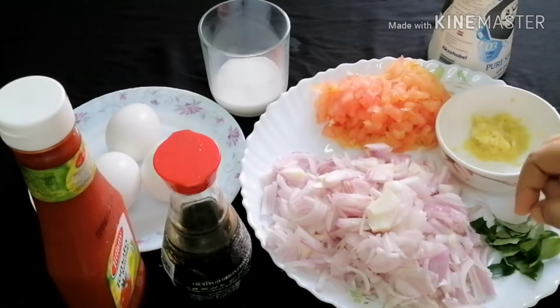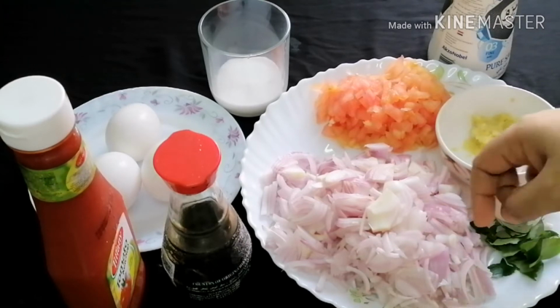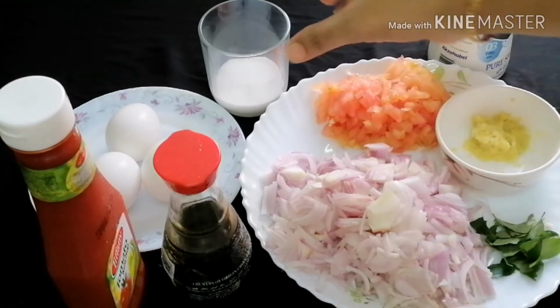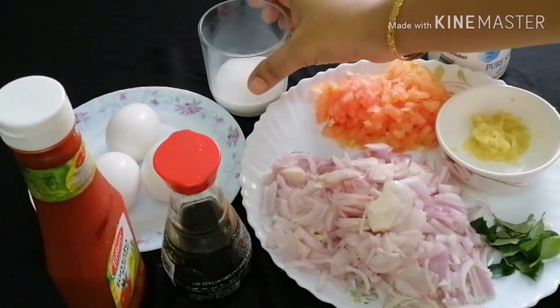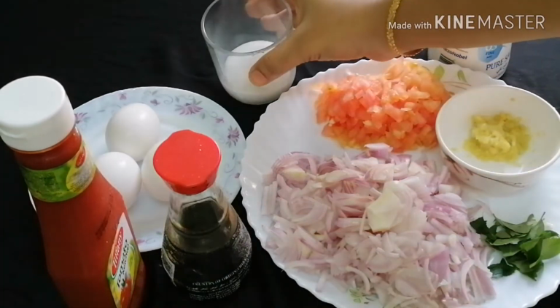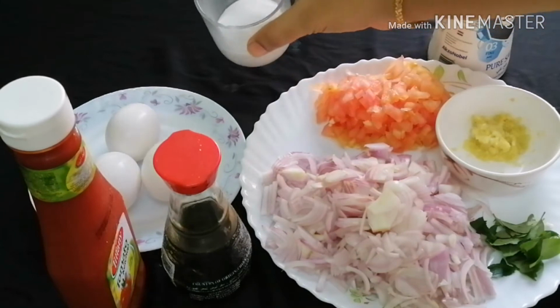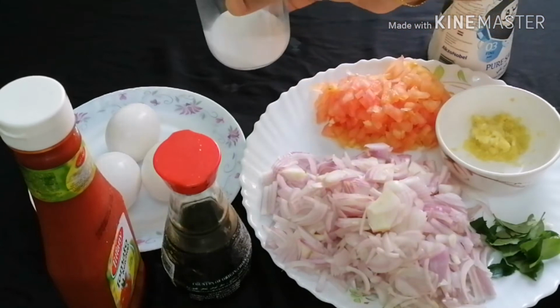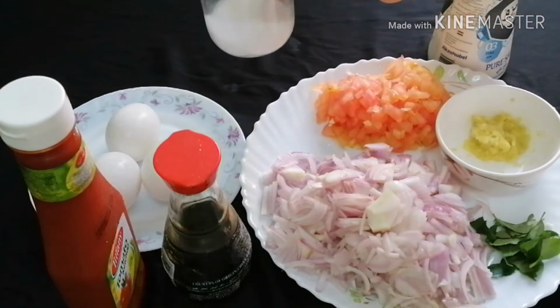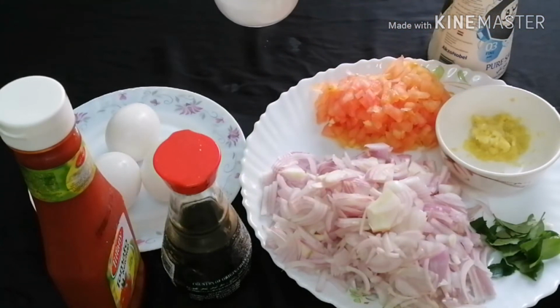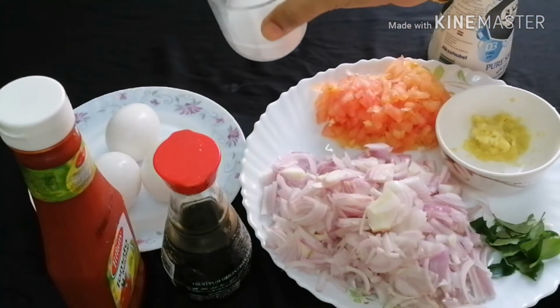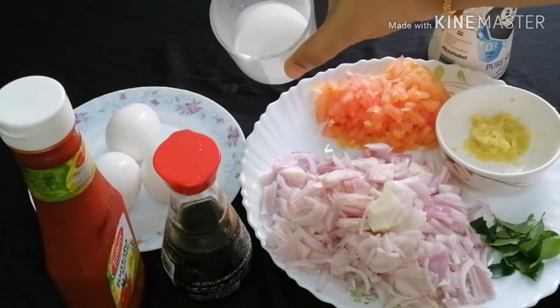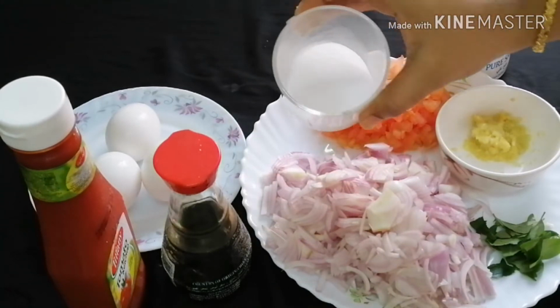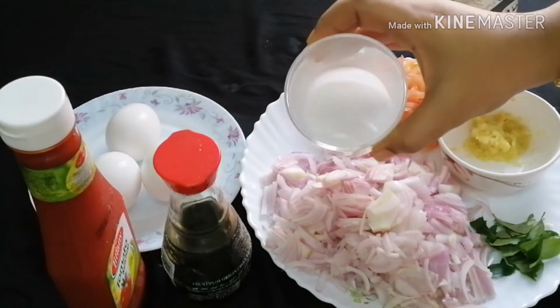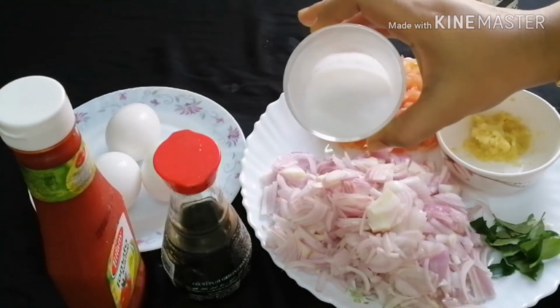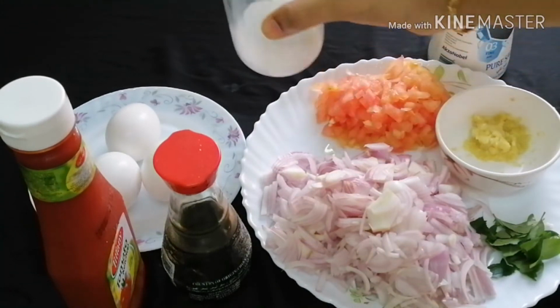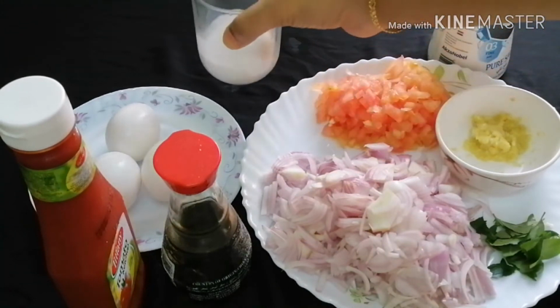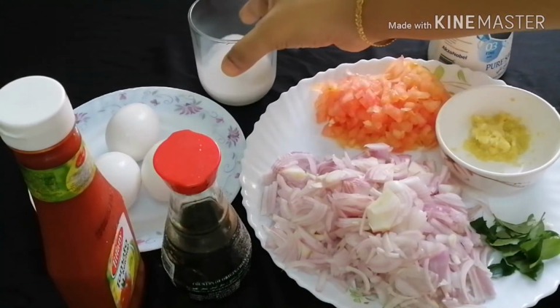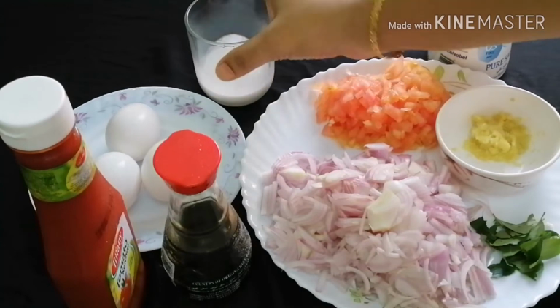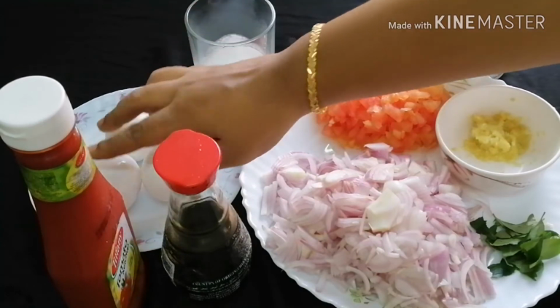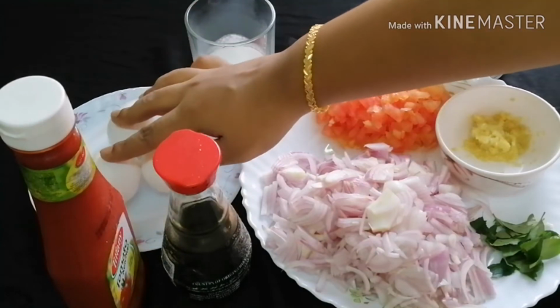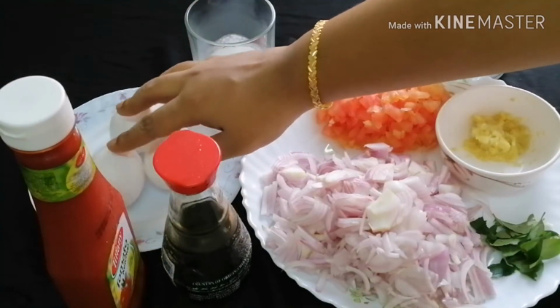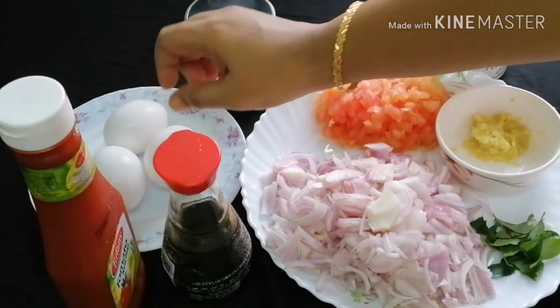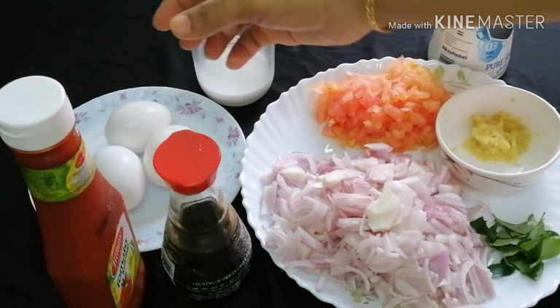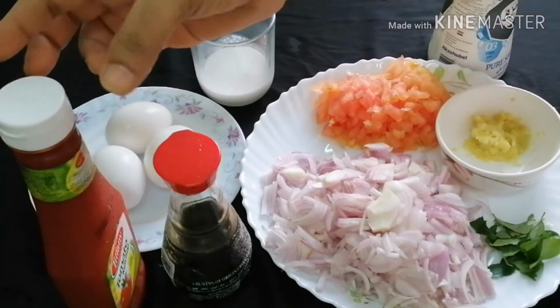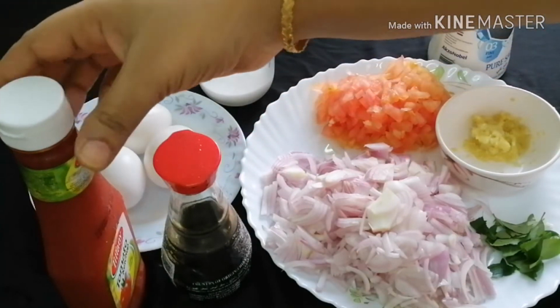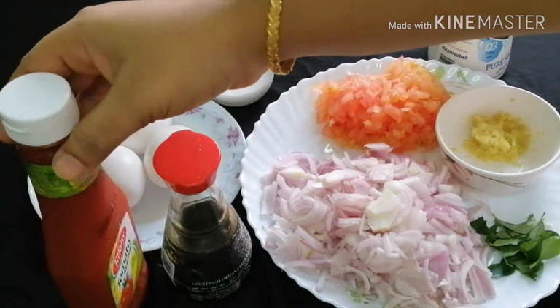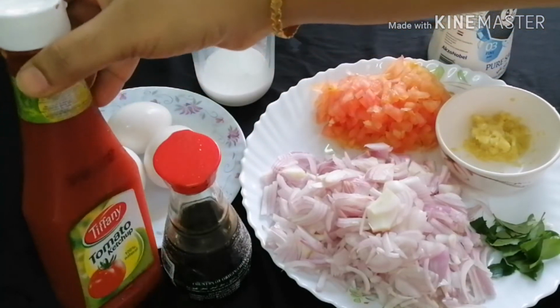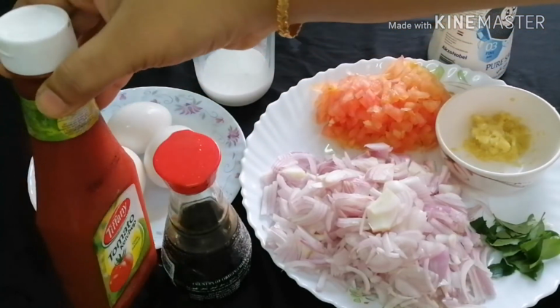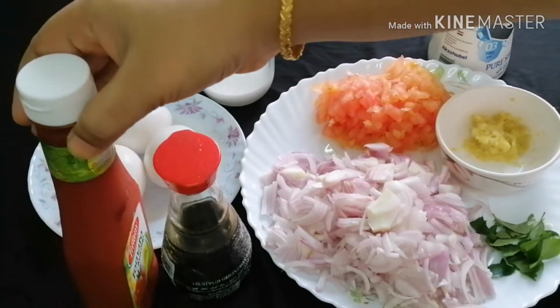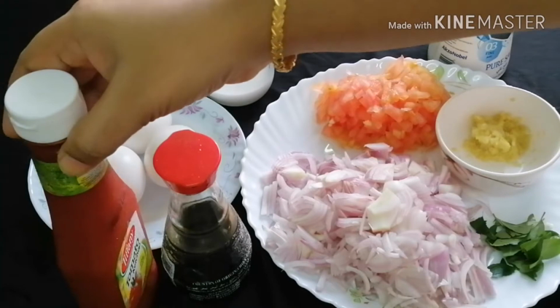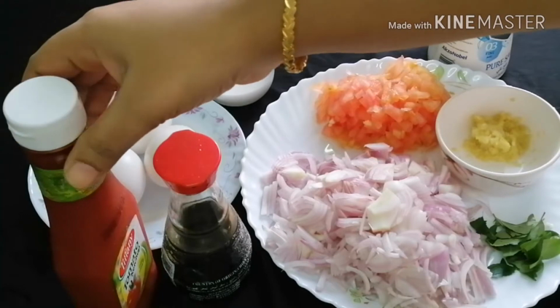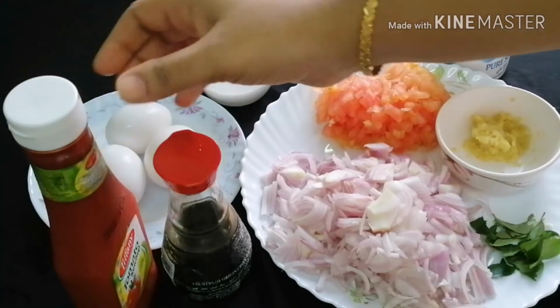3 tablespoons of garlic paste. 2 soy sauce.